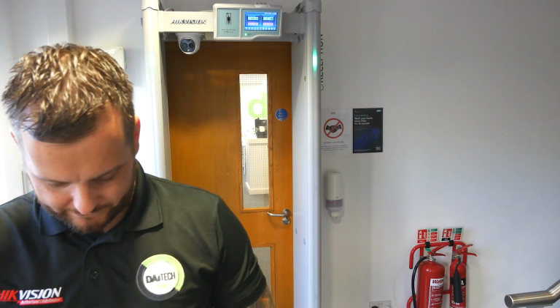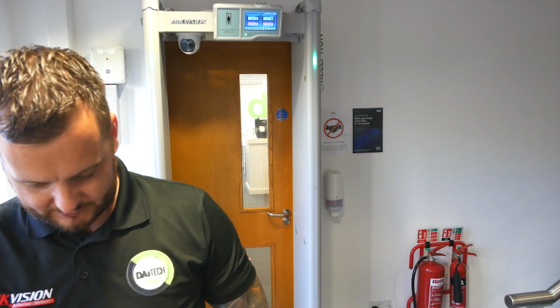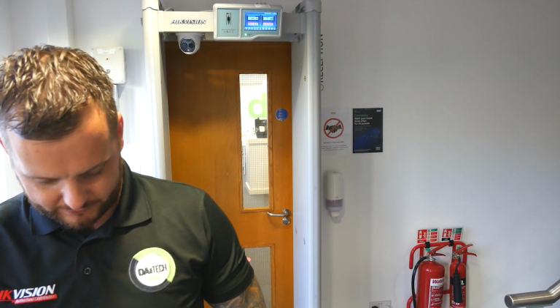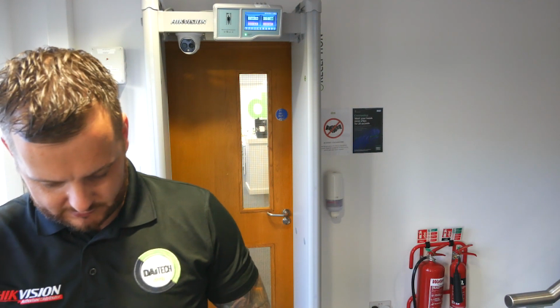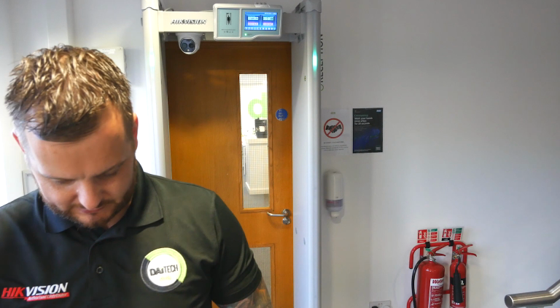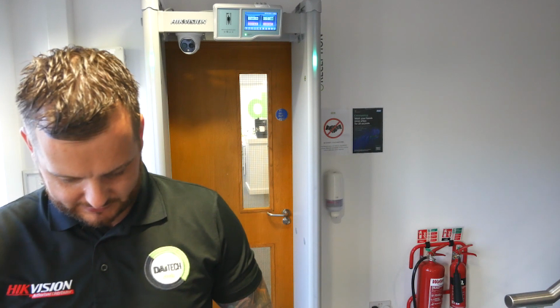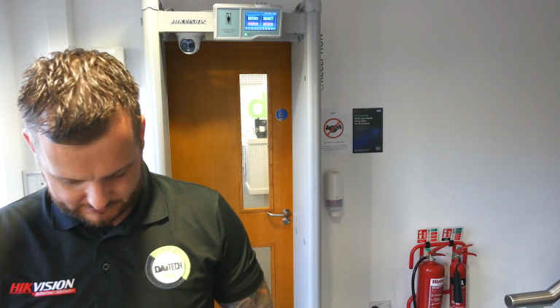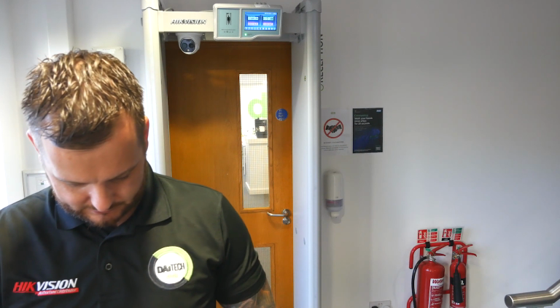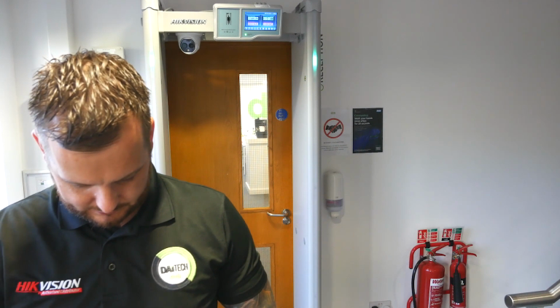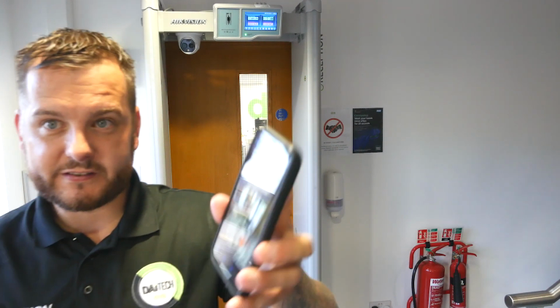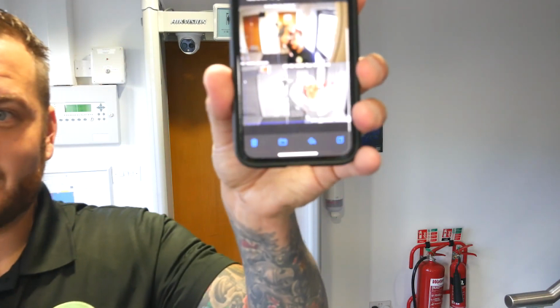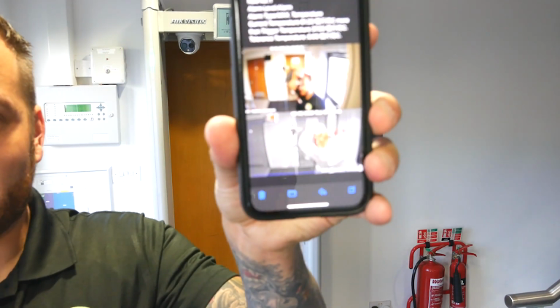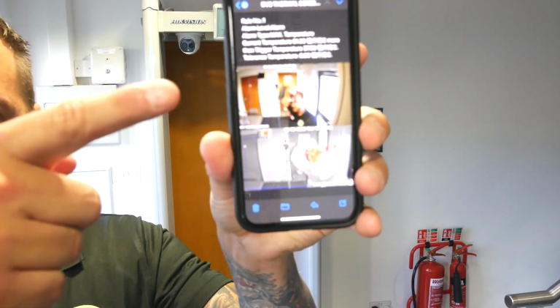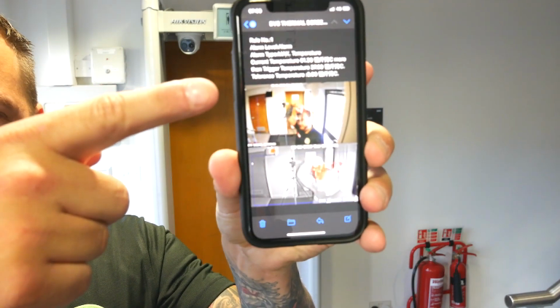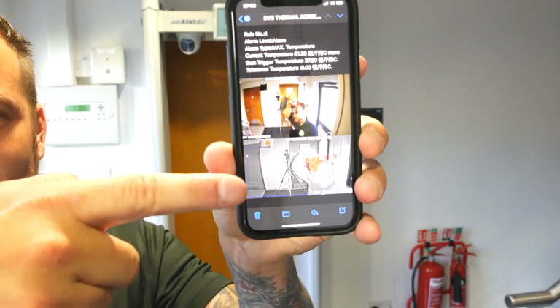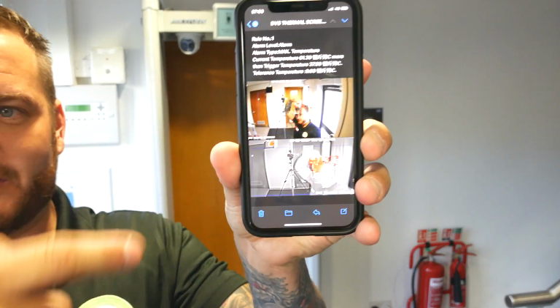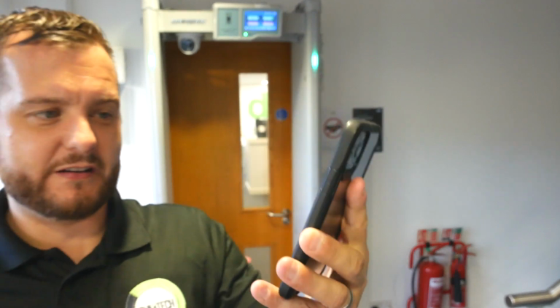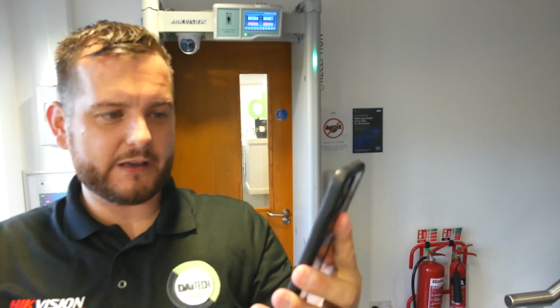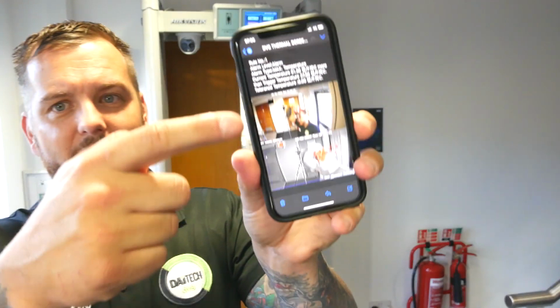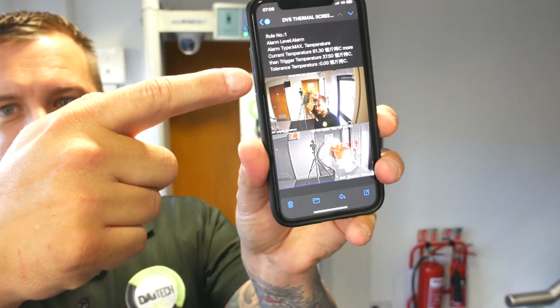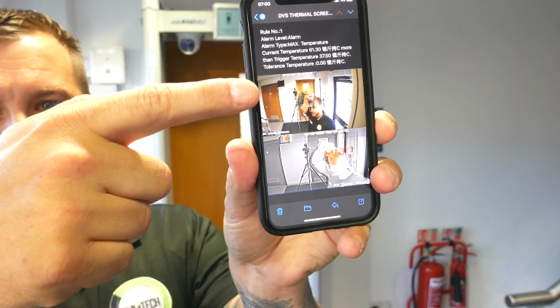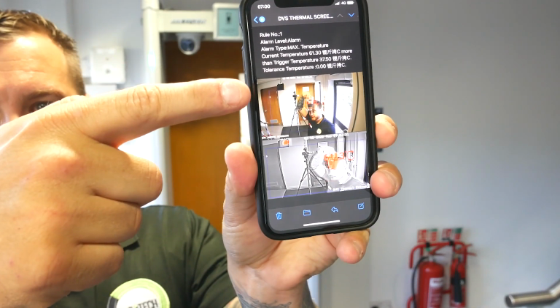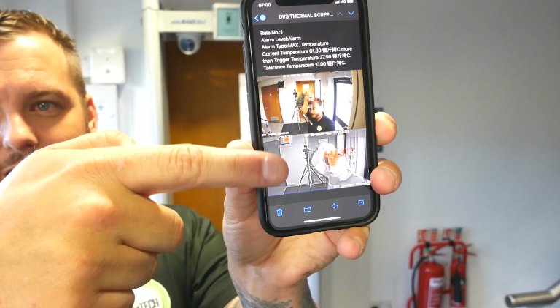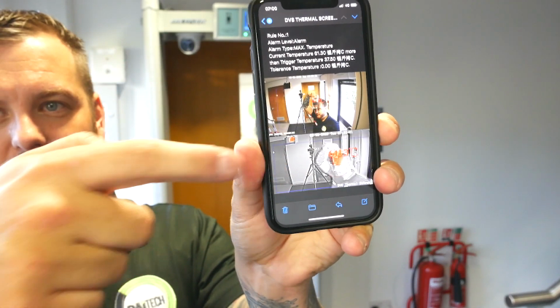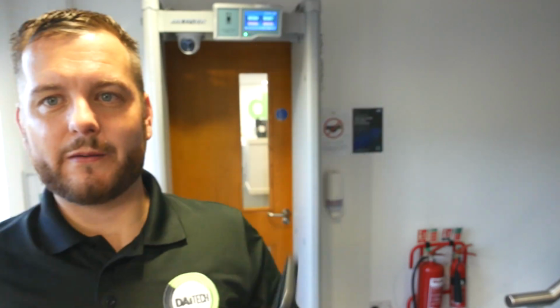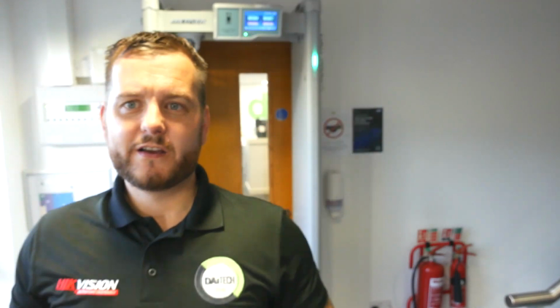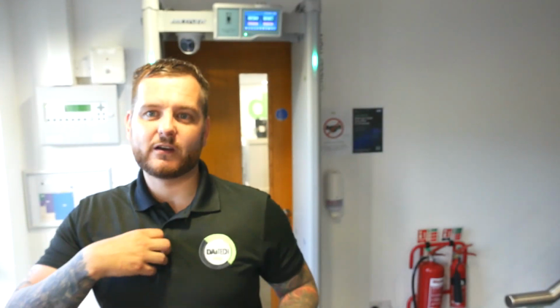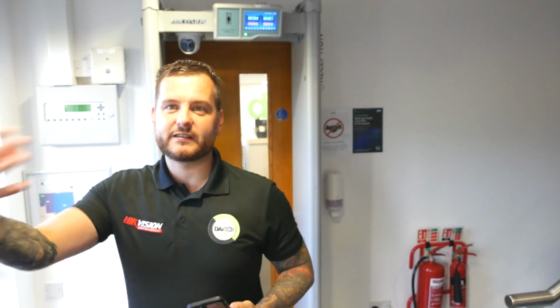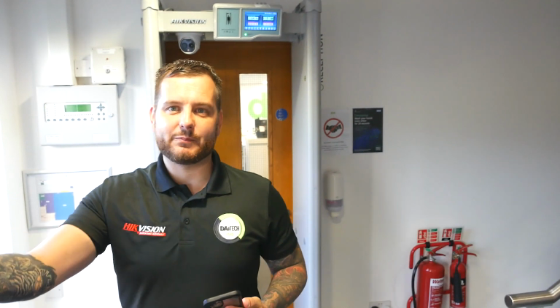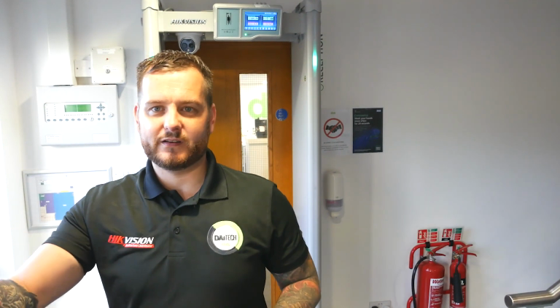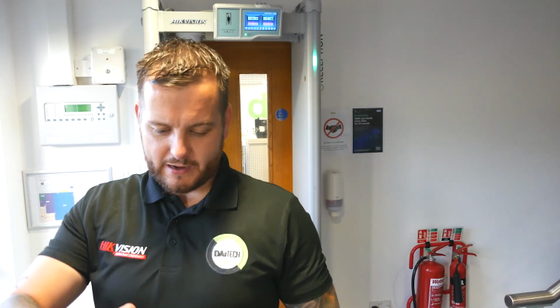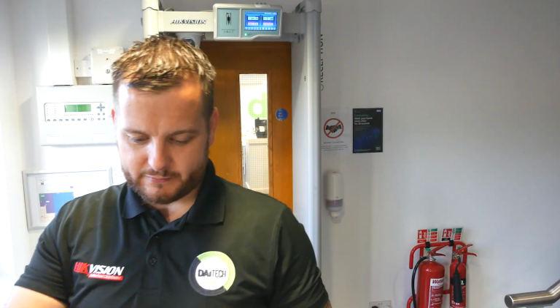What actually happens now is on my phone - there's a group of designated individuals - you'll see I've got an email with the images. The email shows the temperature colour and also the thermal image, so then we can go and isolate that person and ask them to retest.